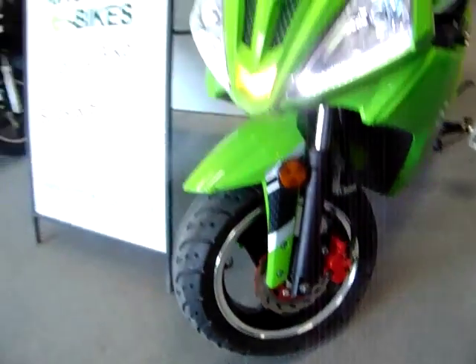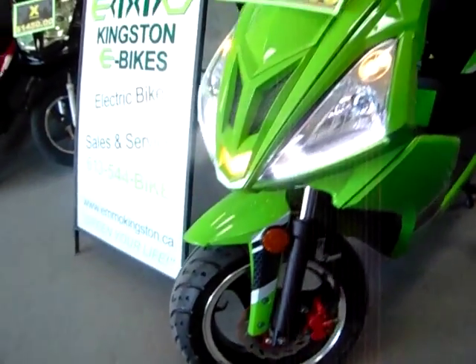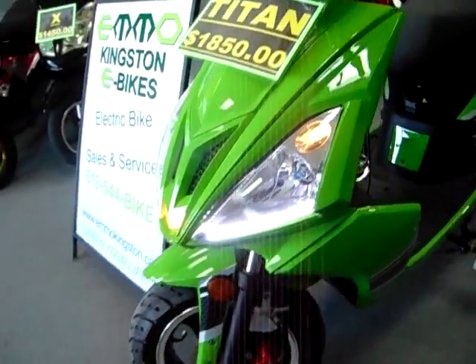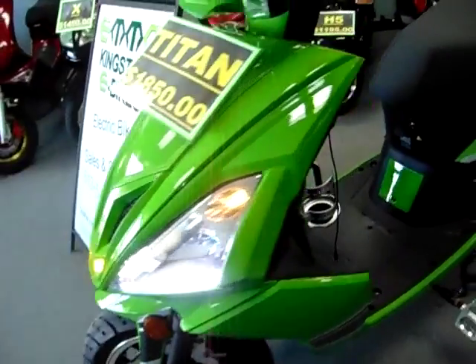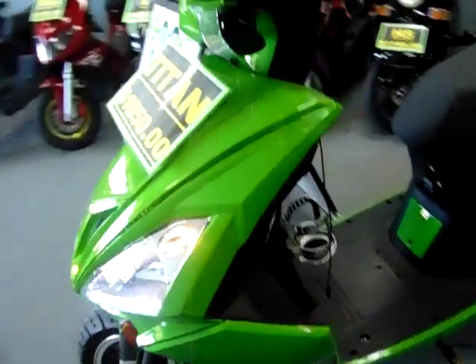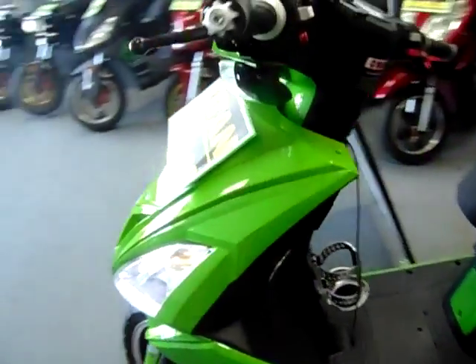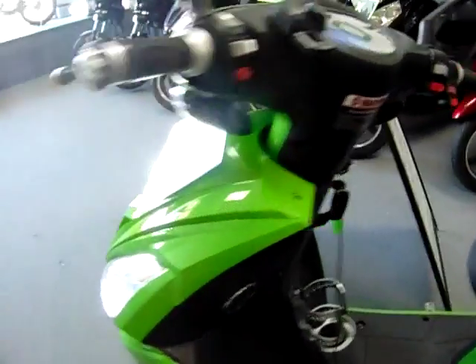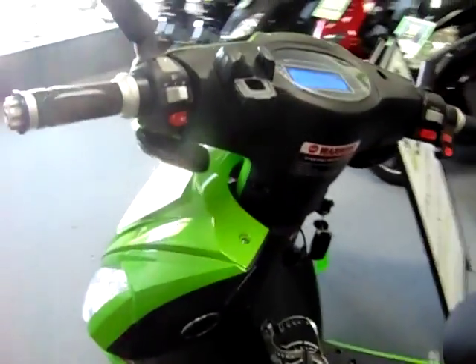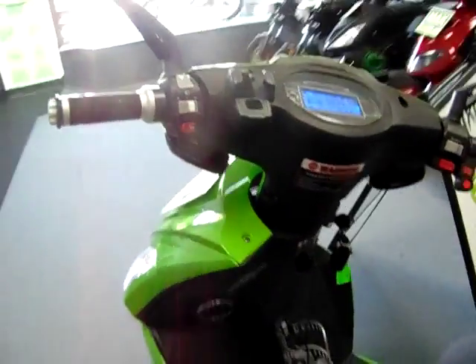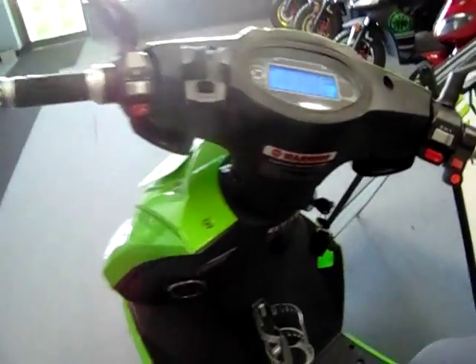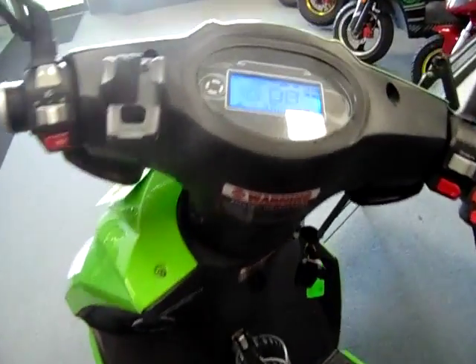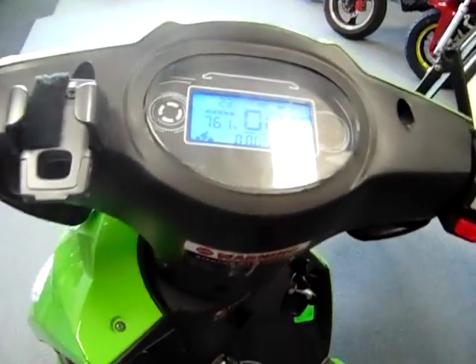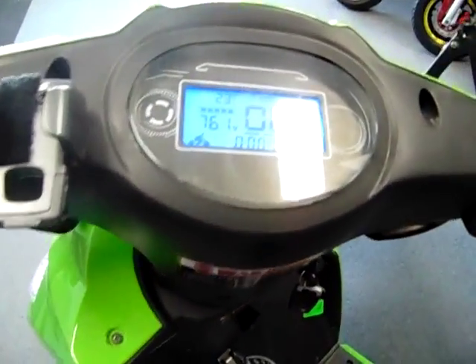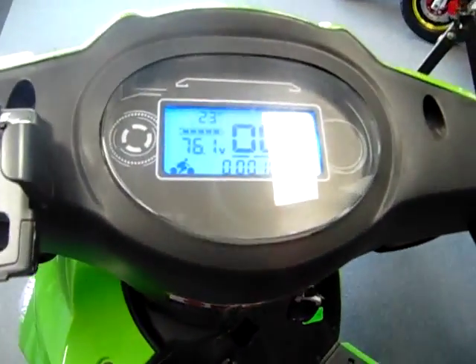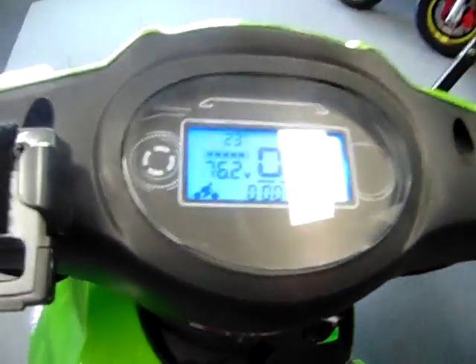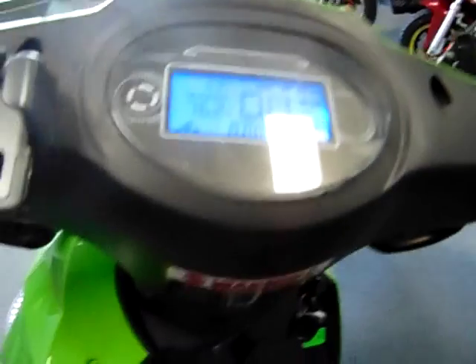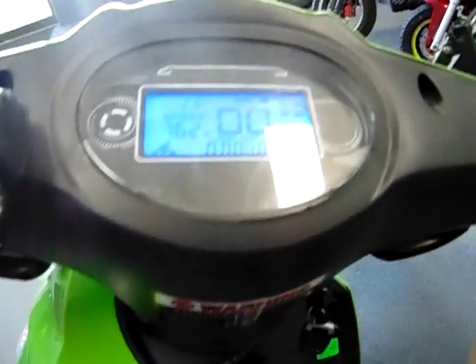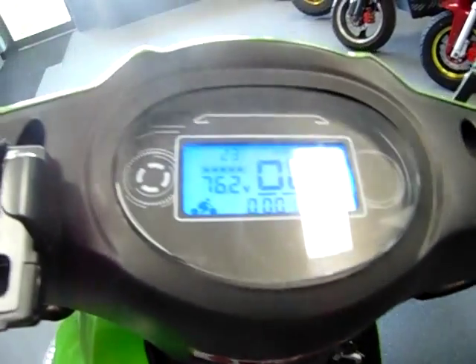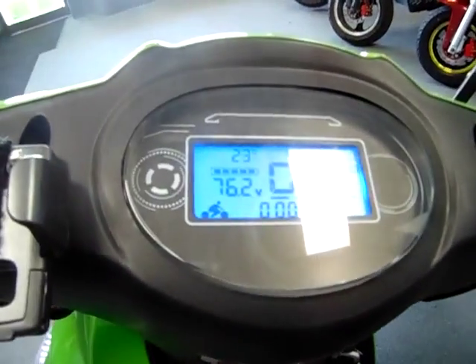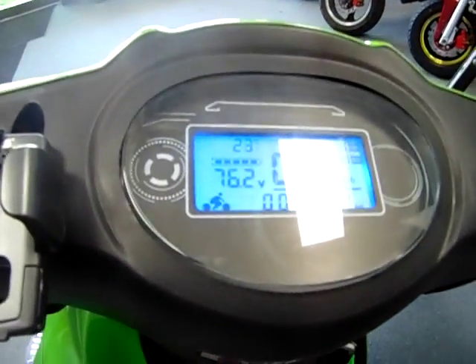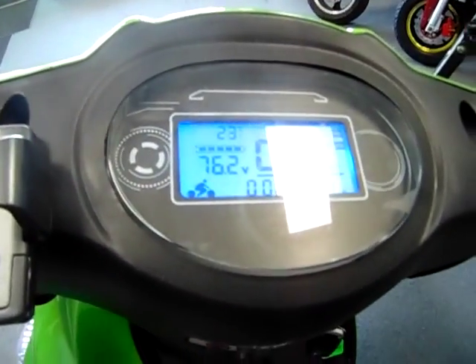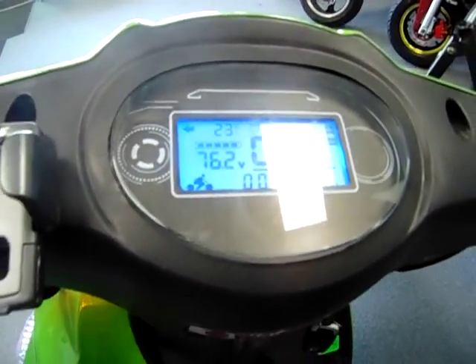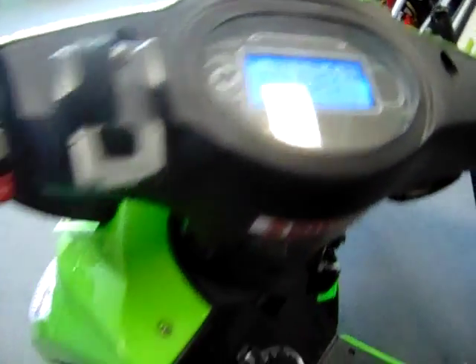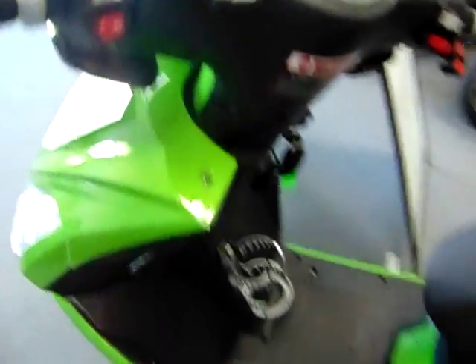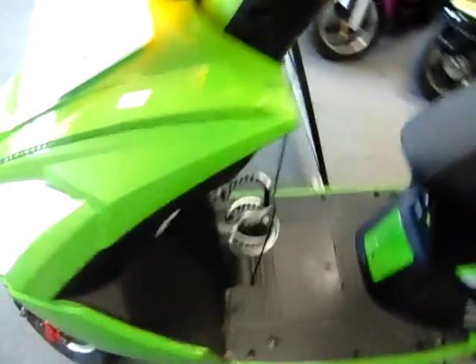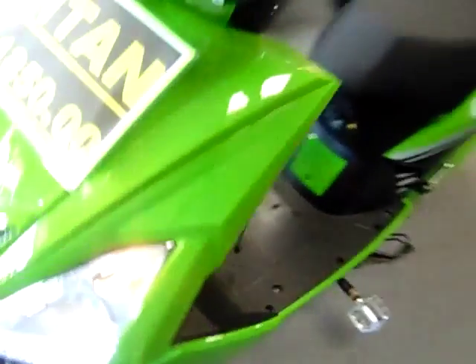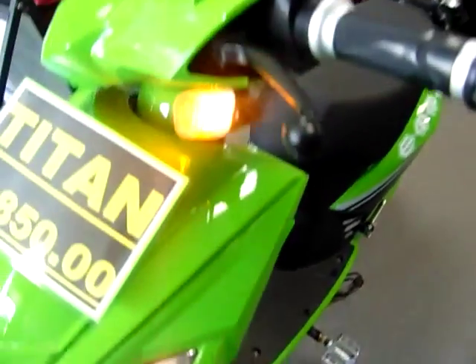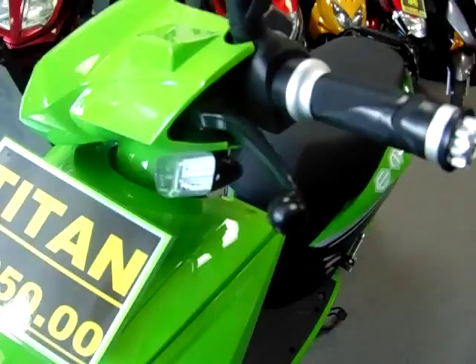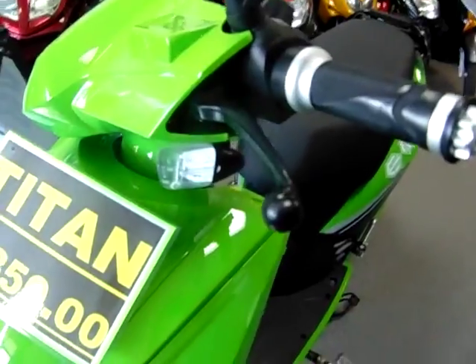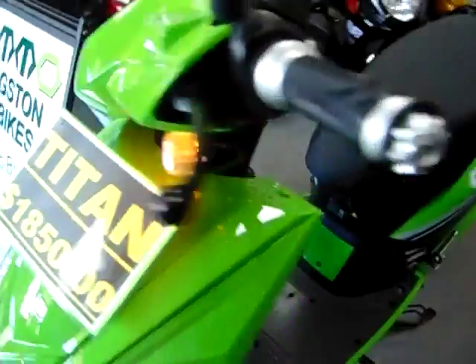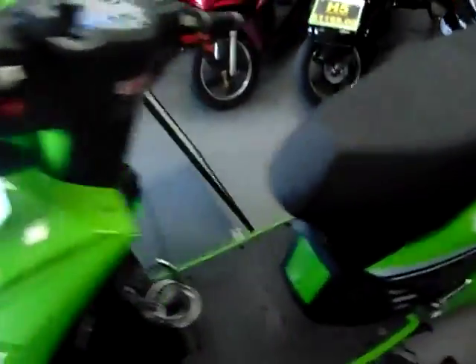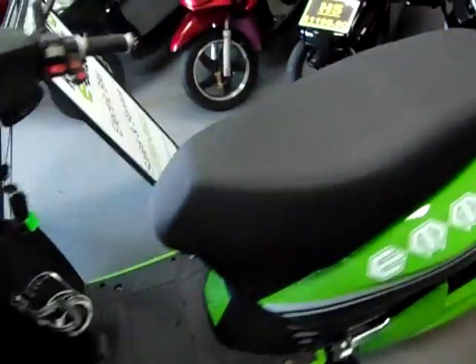The Titan is definitely a head-turner, but it is also quite practical. For battery conservation, the Titan has an LCD display, LED turn signals, as well as LED brake and tail lights.